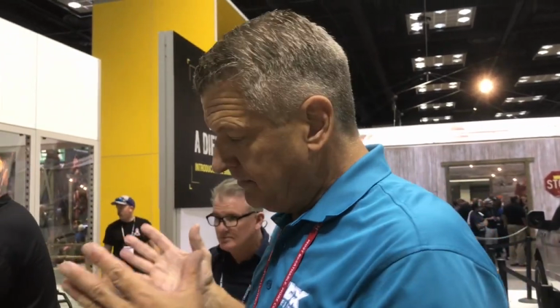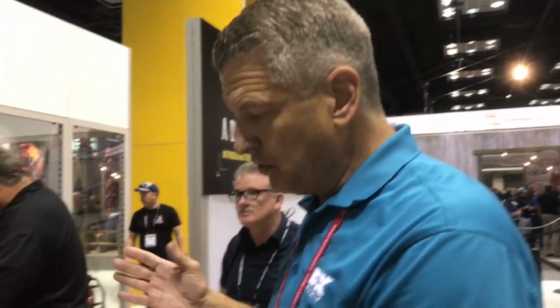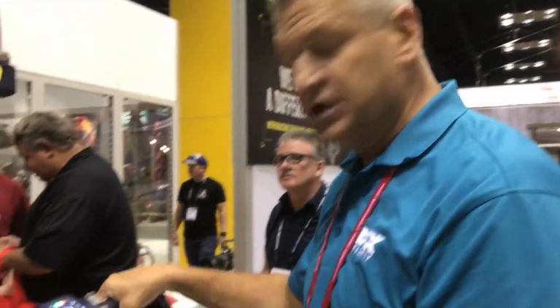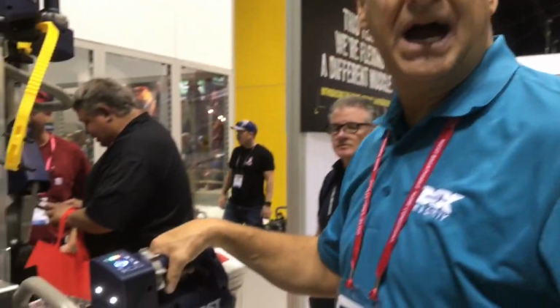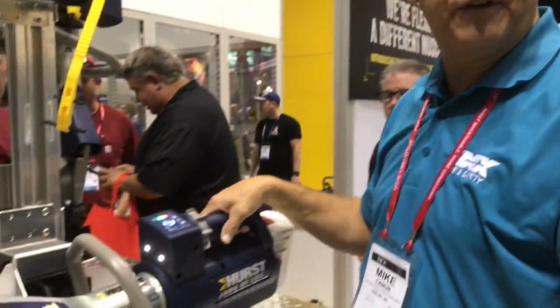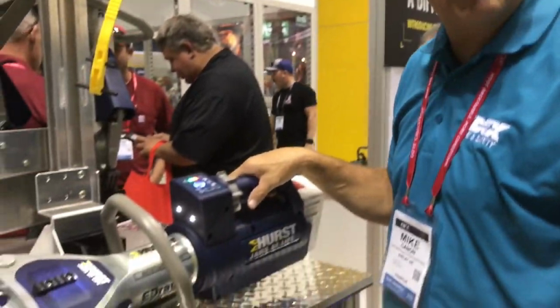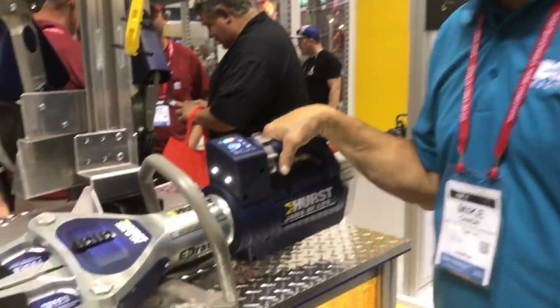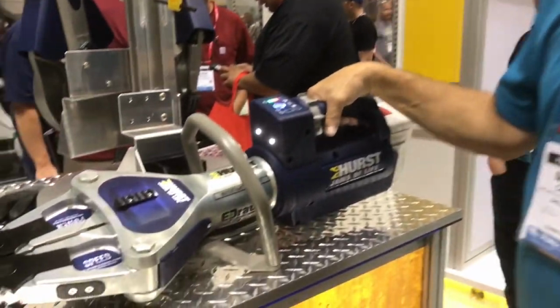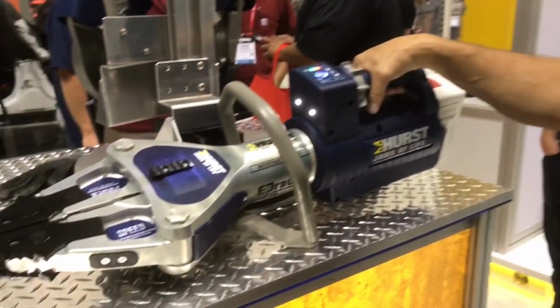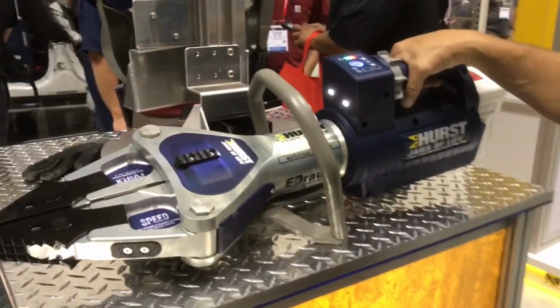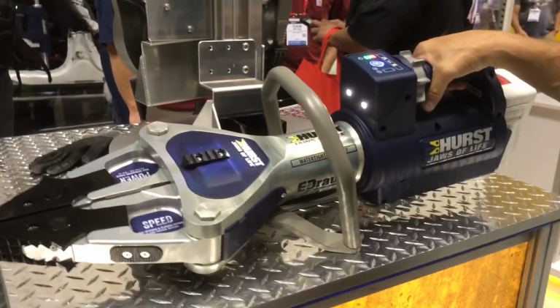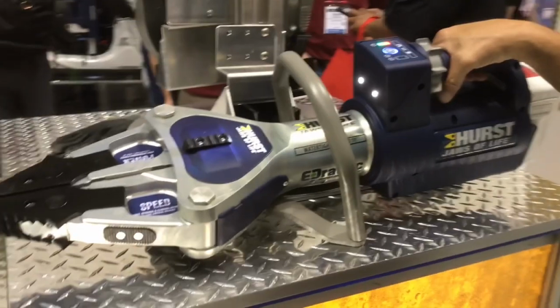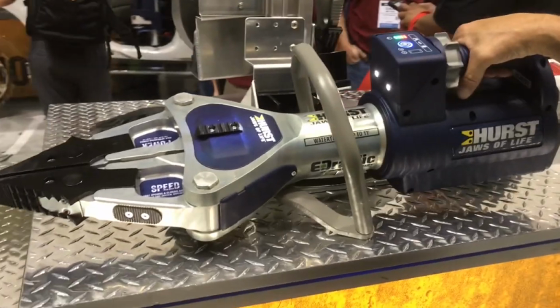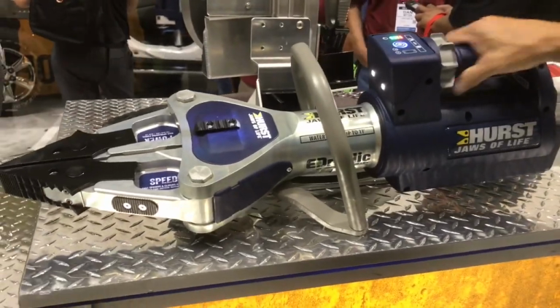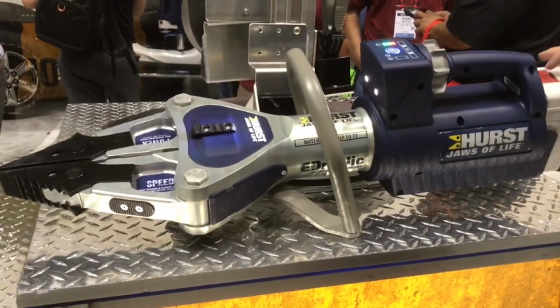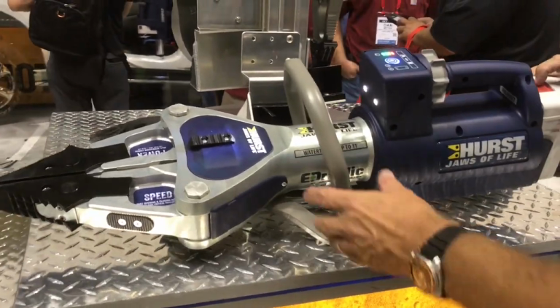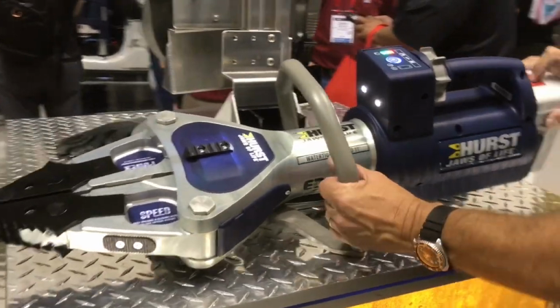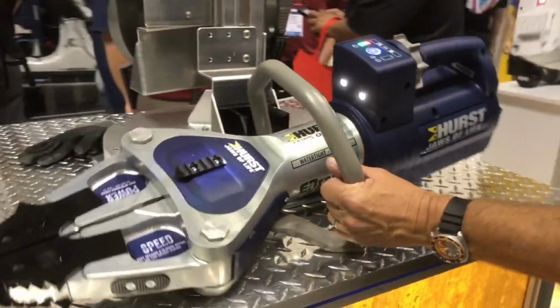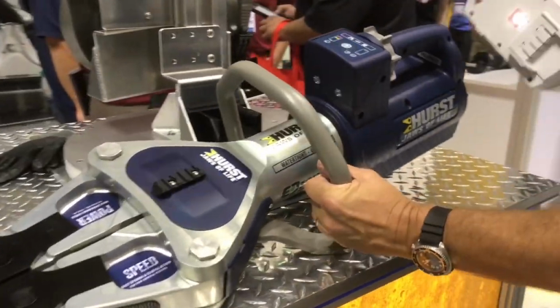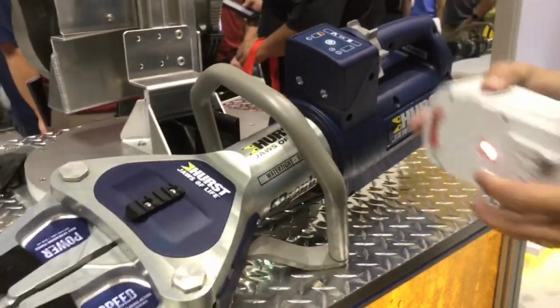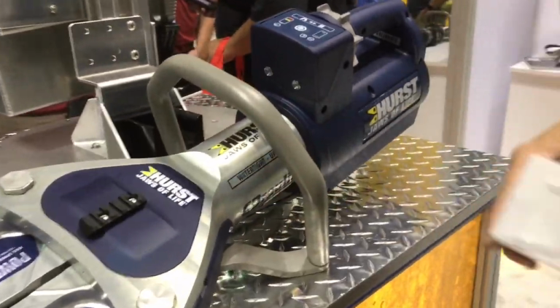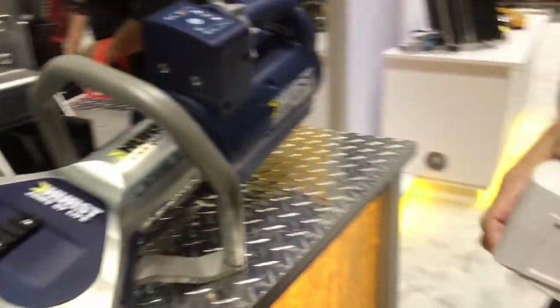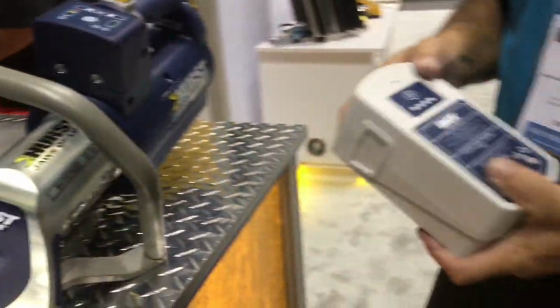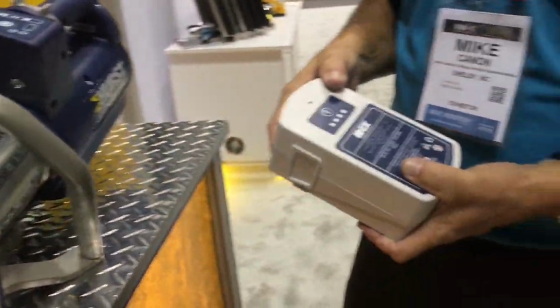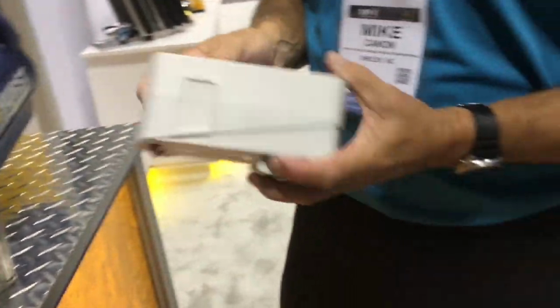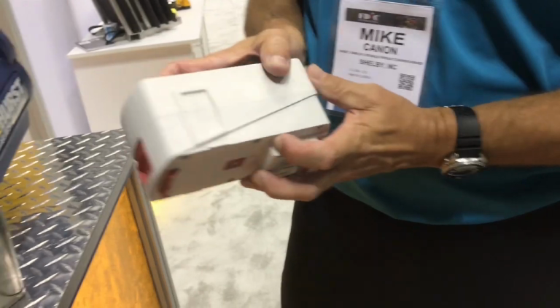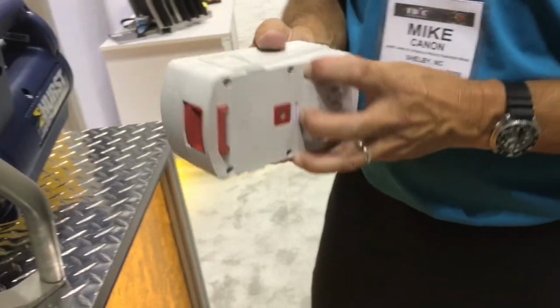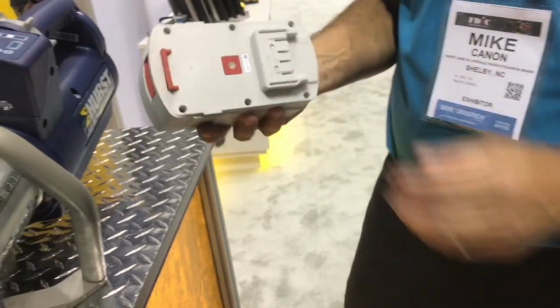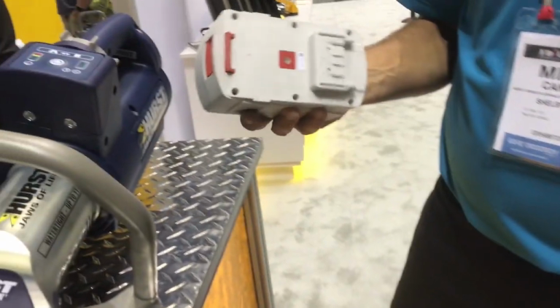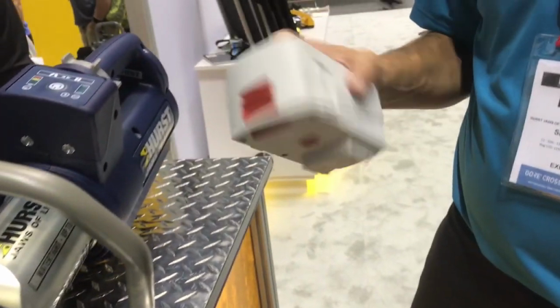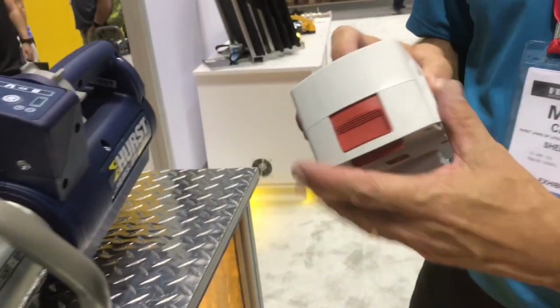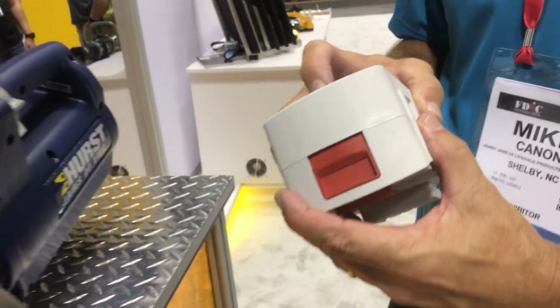The tool is IP58 rated and can be submerged up to 11 feet in water. The battery is IP68 rated and features a built-in LED target.